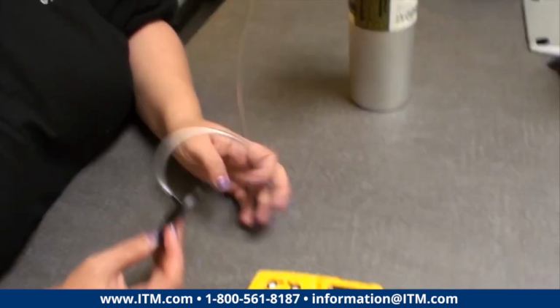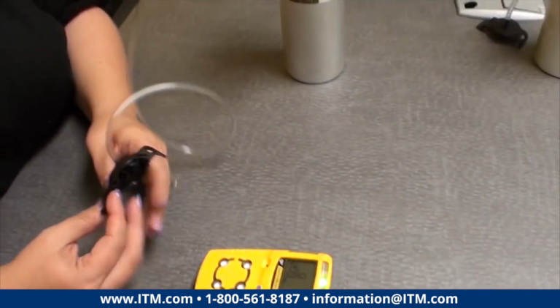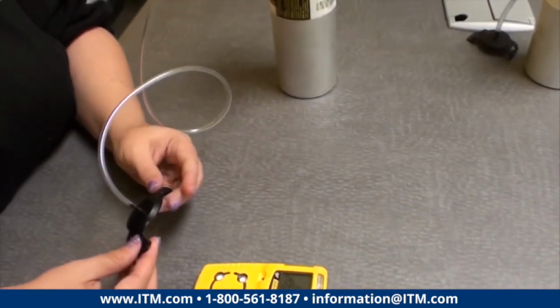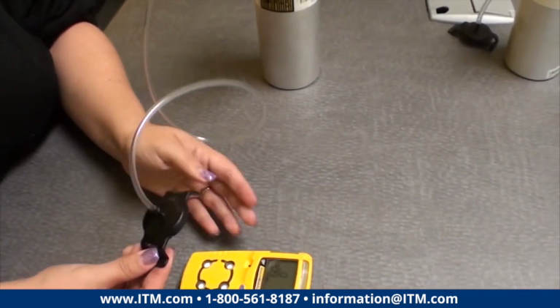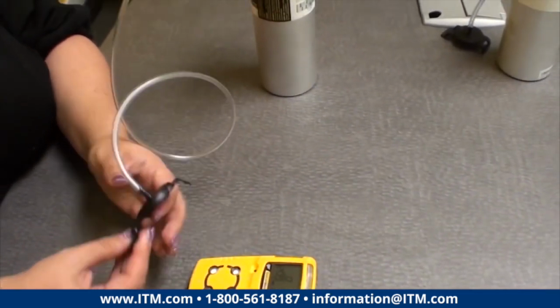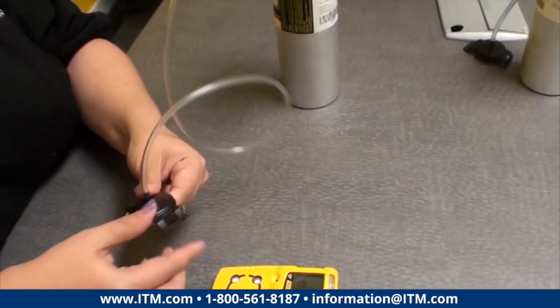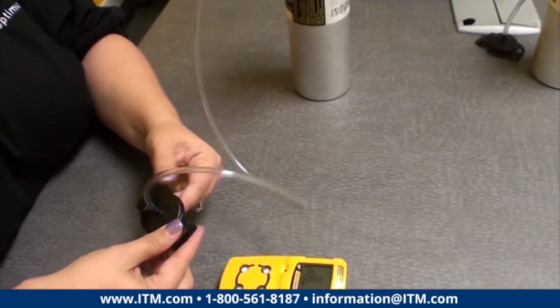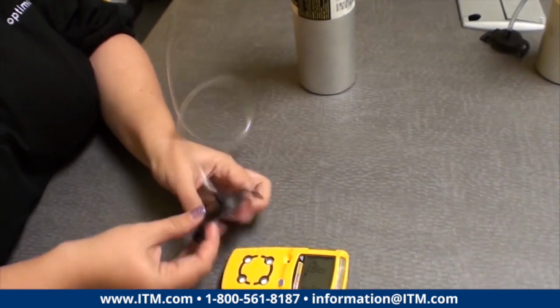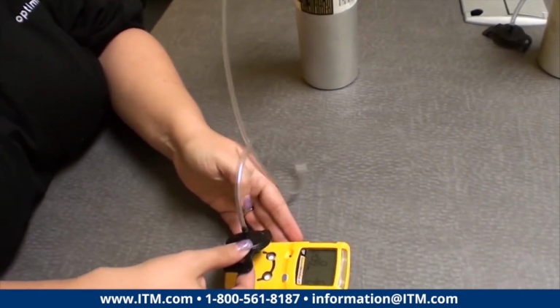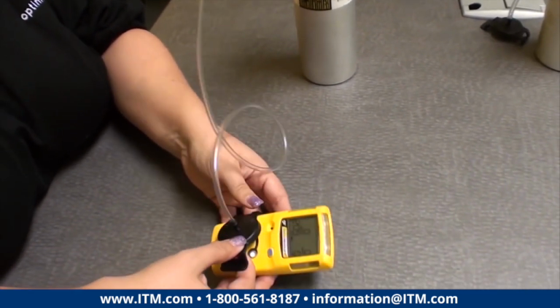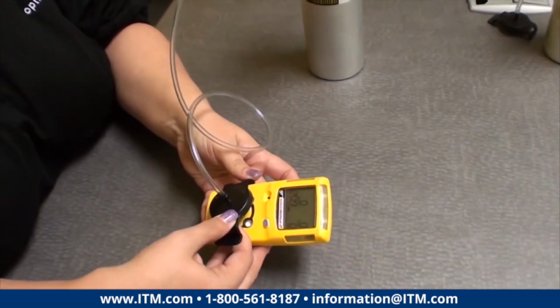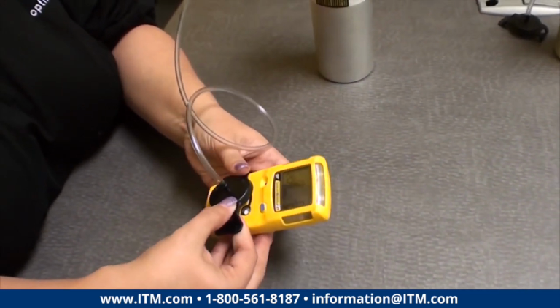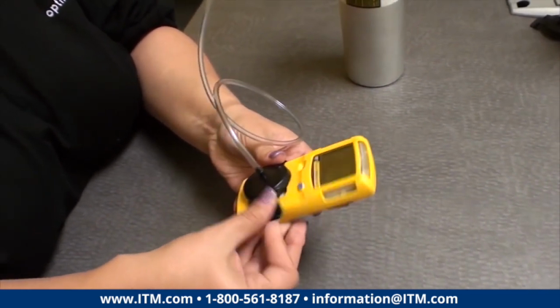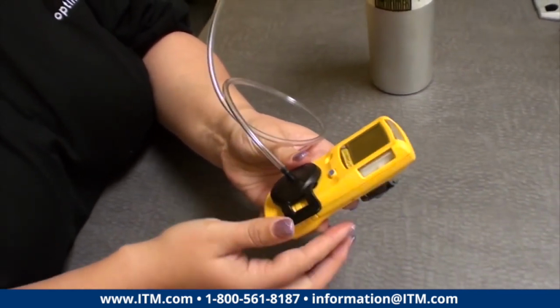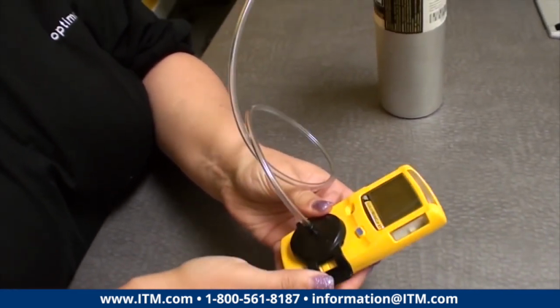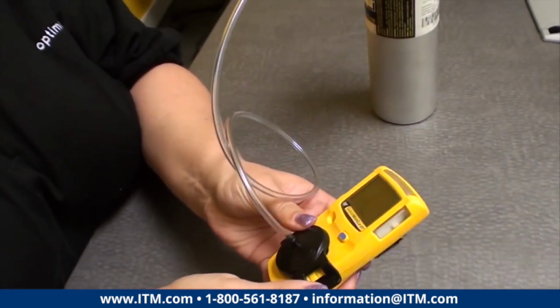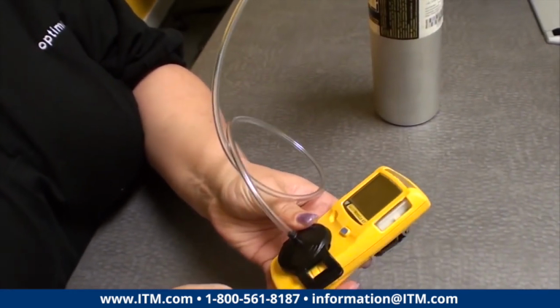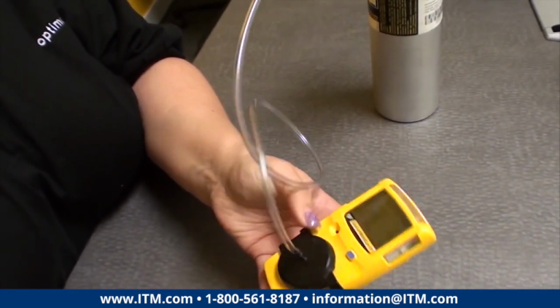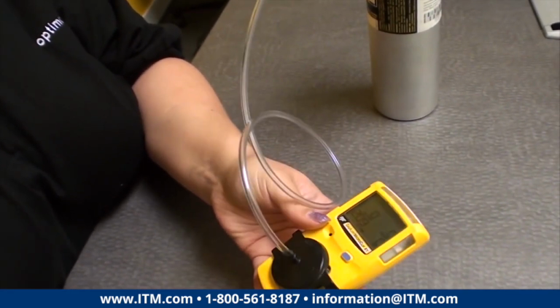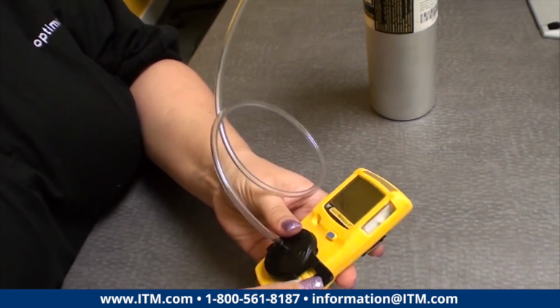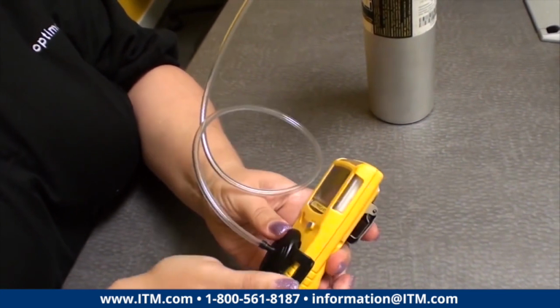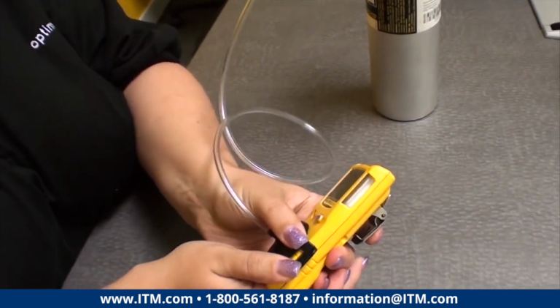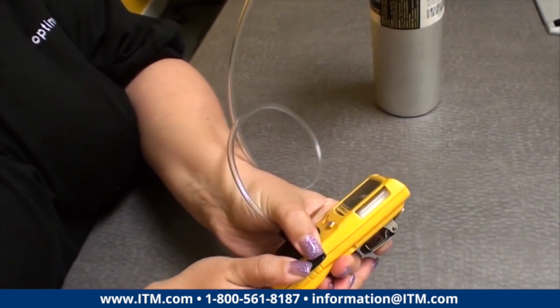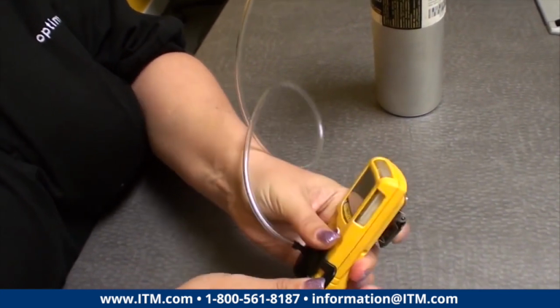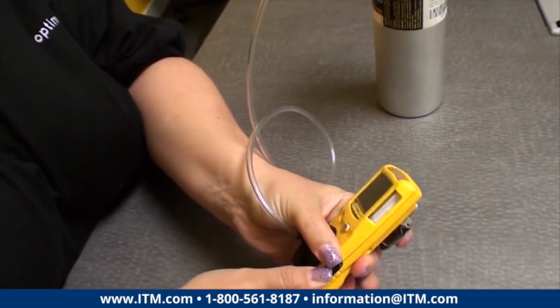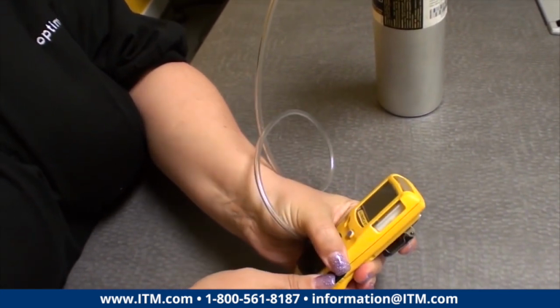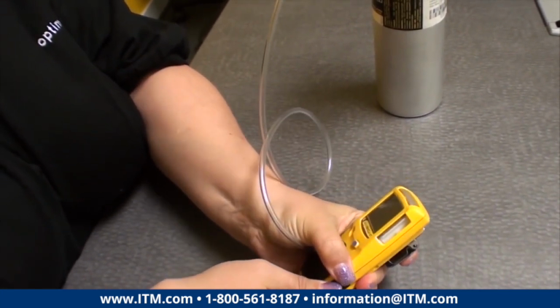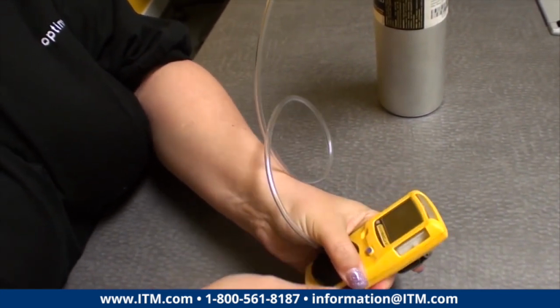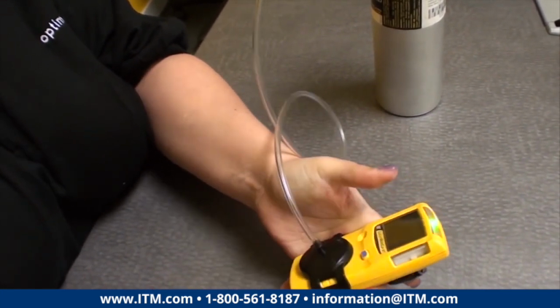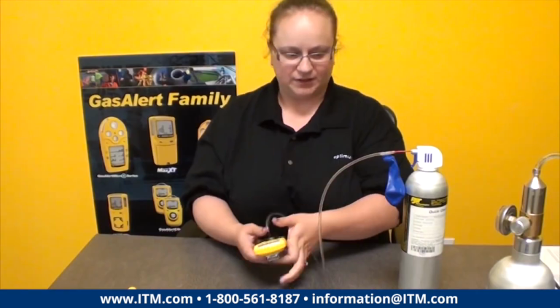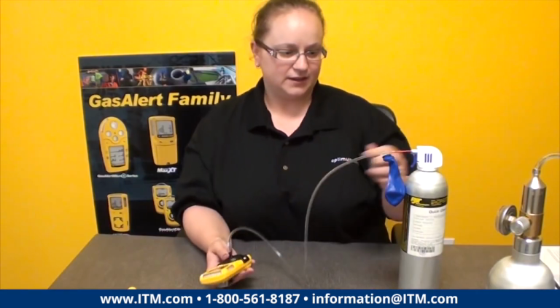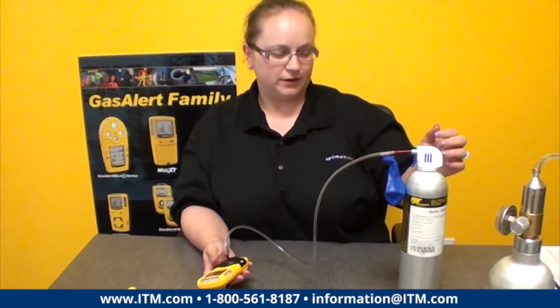Now that we're in operating mode, we're going to go ahead and attach our test cap to the unit. It just fits into the little grooves on the side, then press down until you hear it click. Put the test cap on.